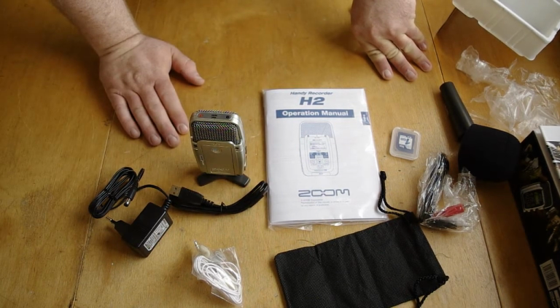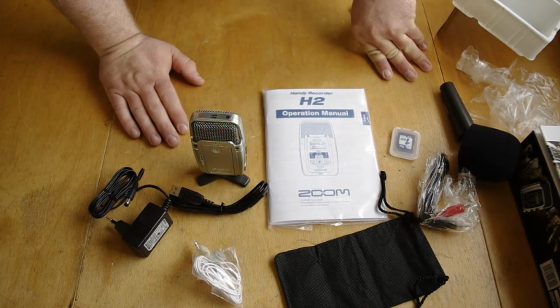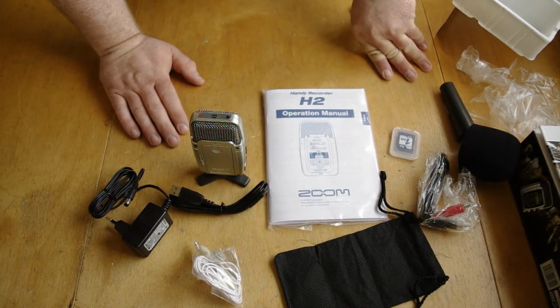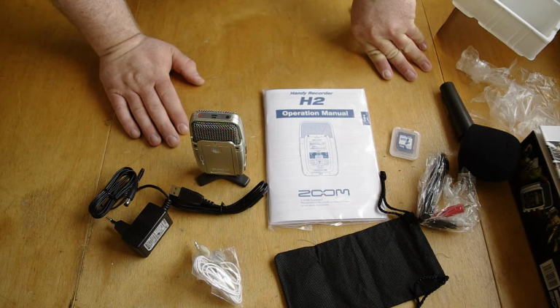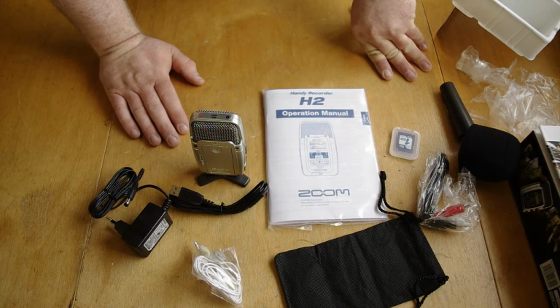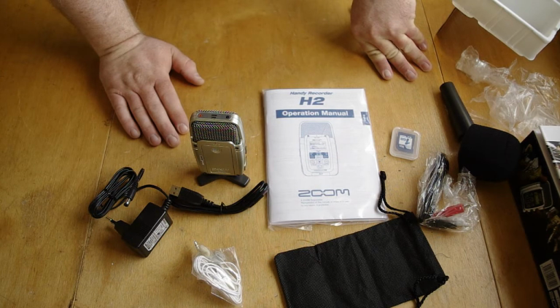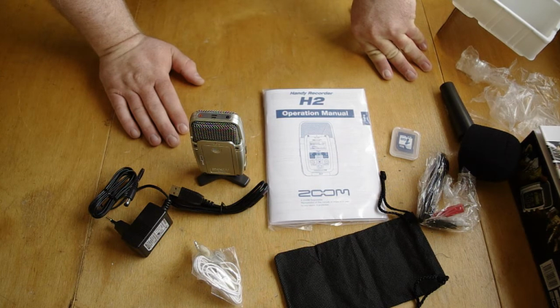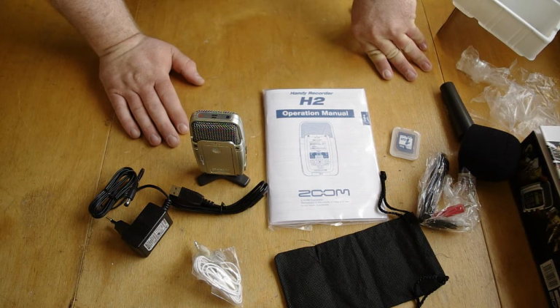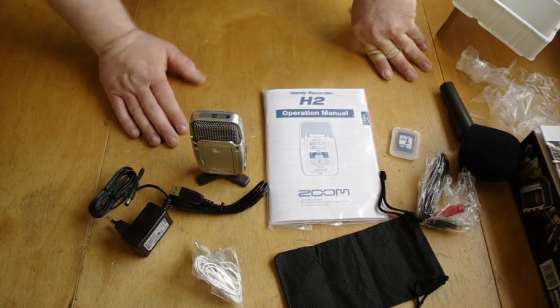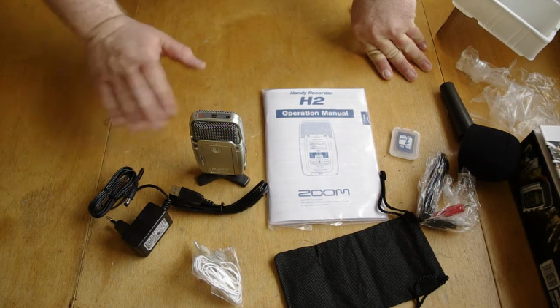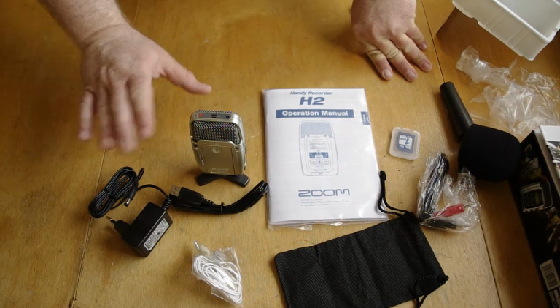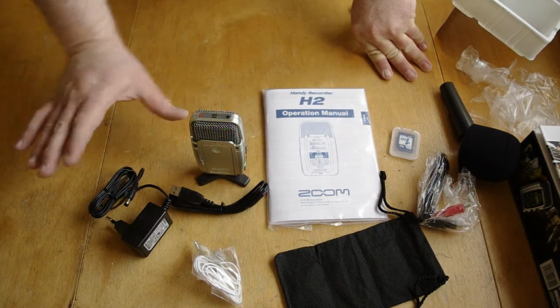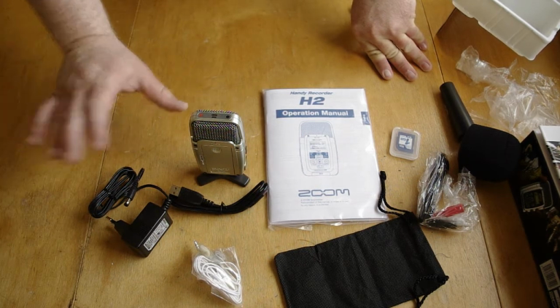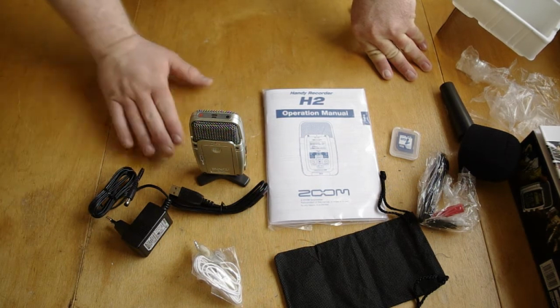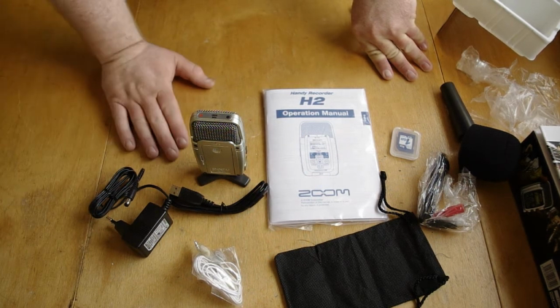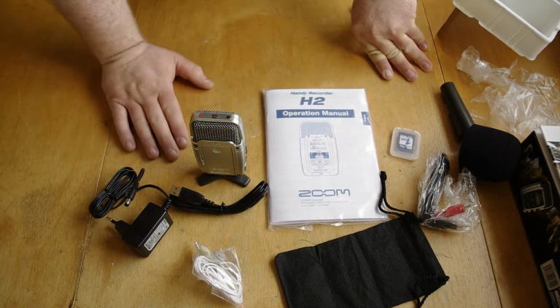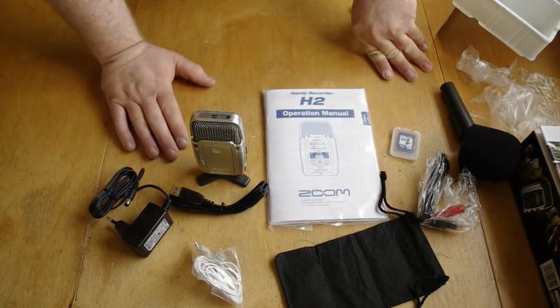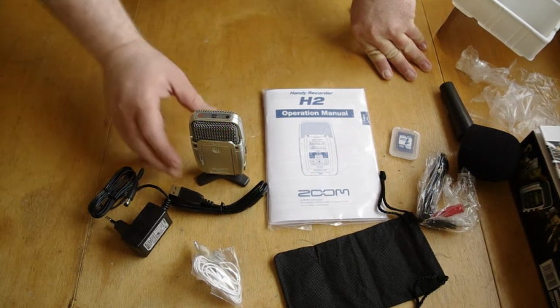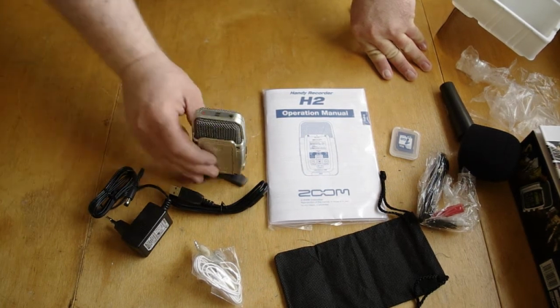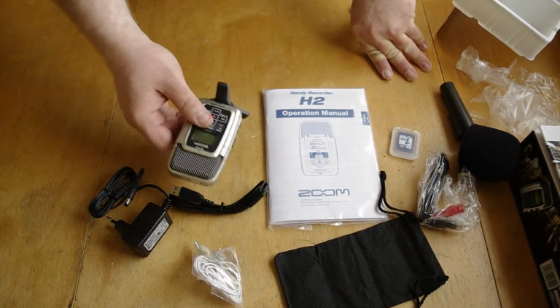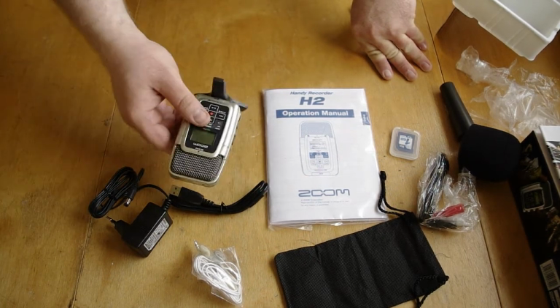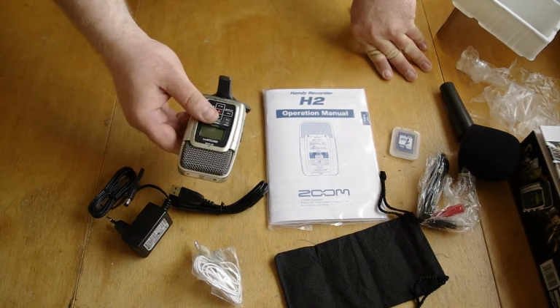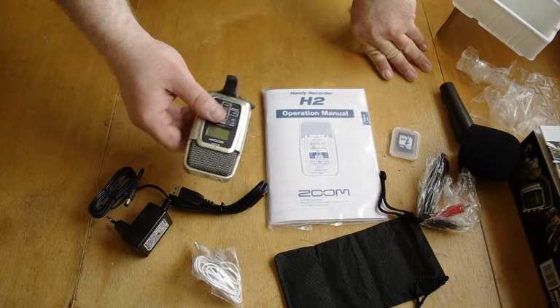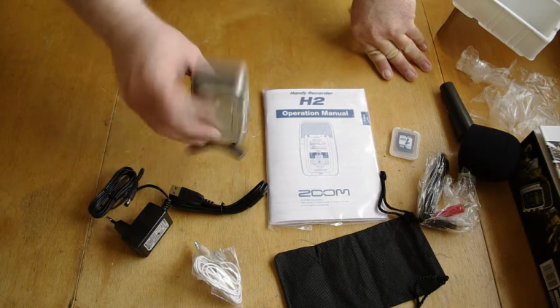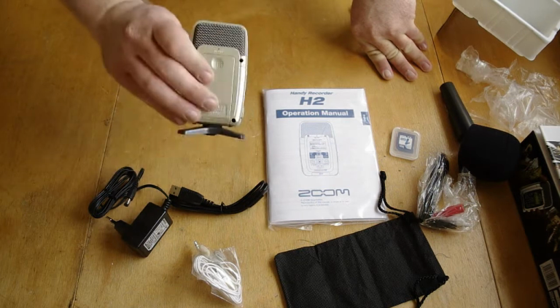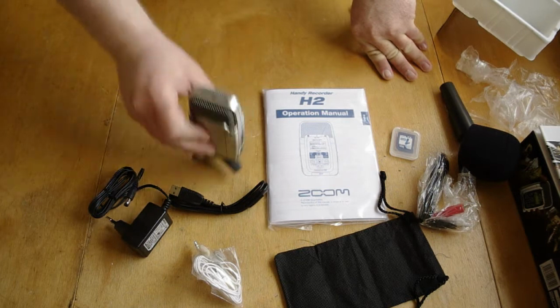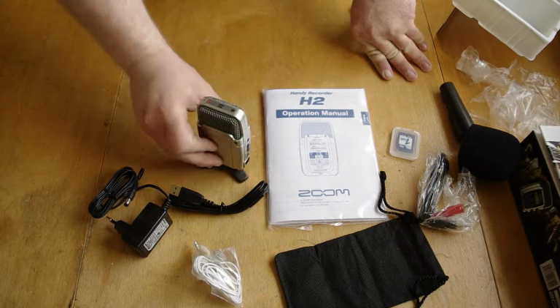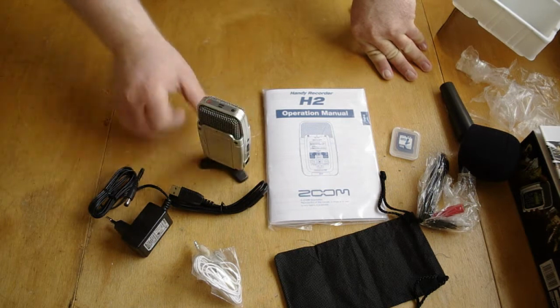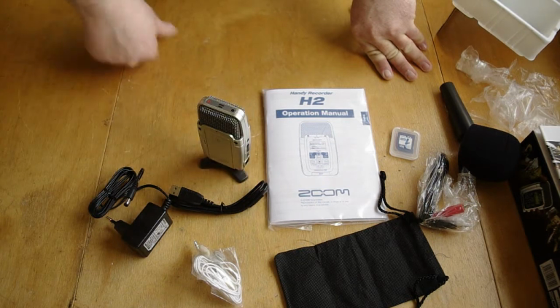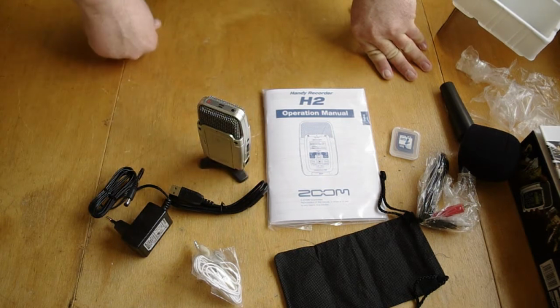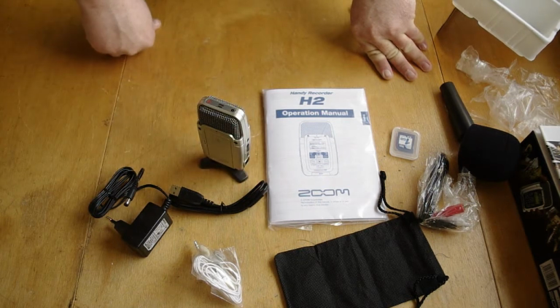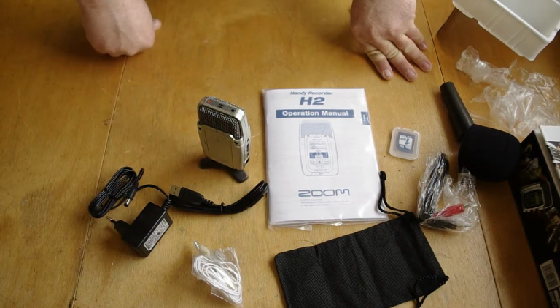The camera mic dies right away when you have just a very light breeze. So I hope this will be better, and I think it will. So that's it.